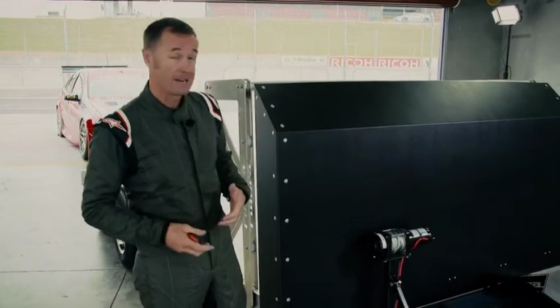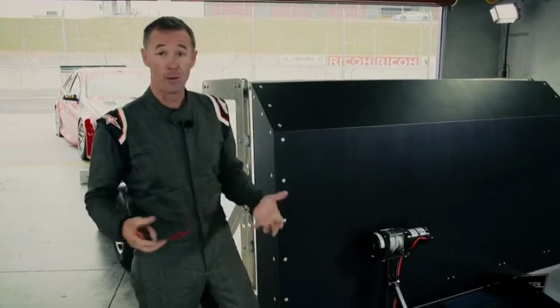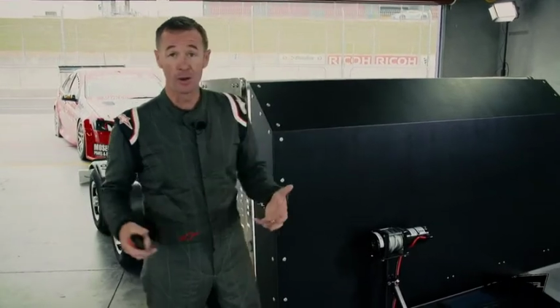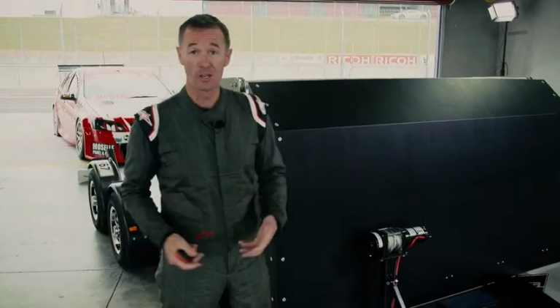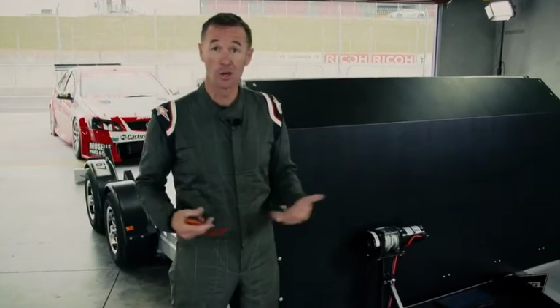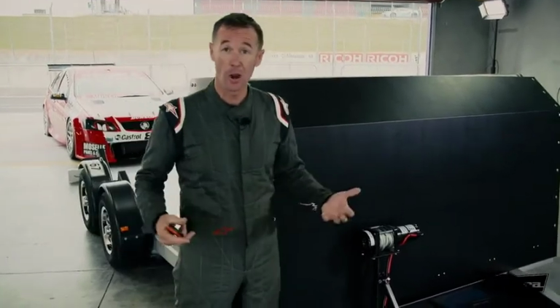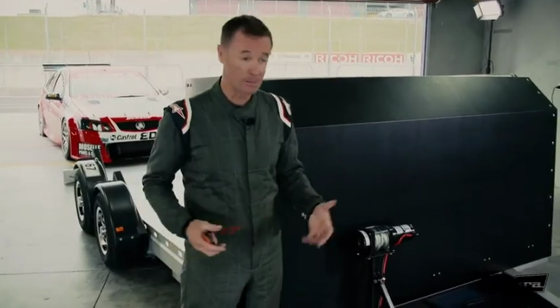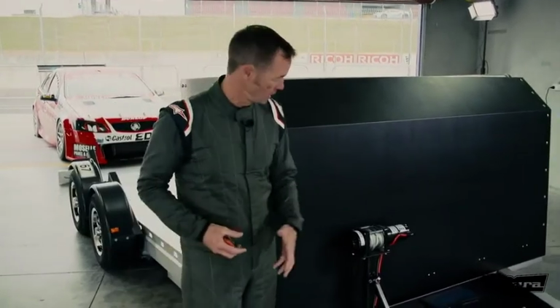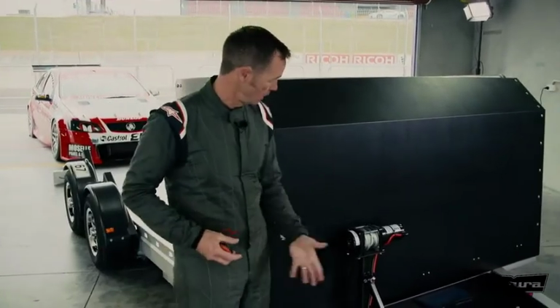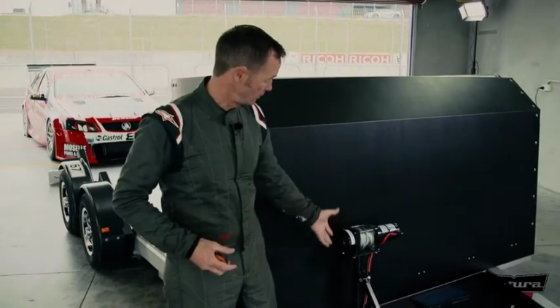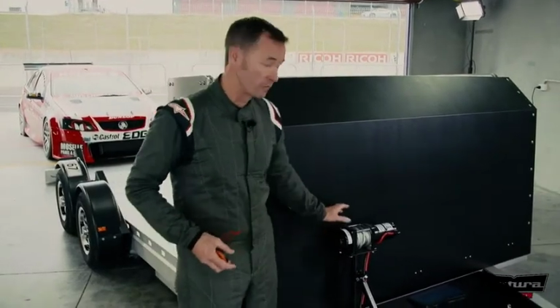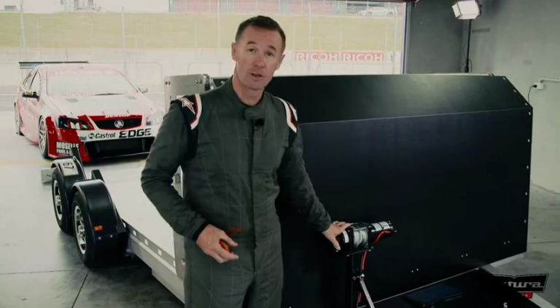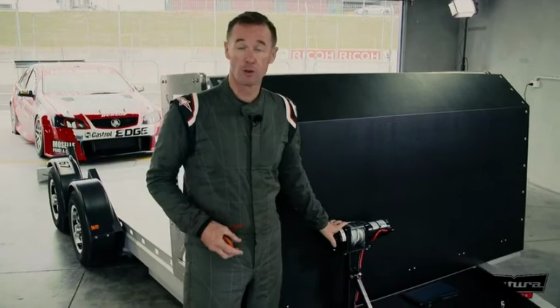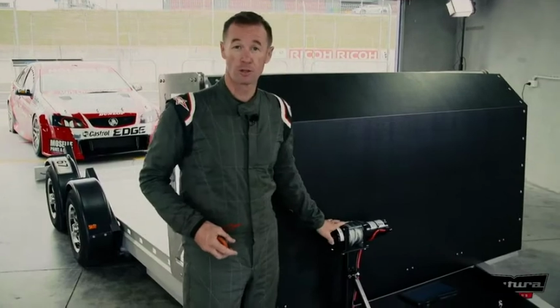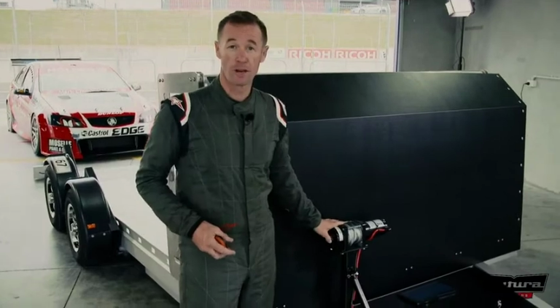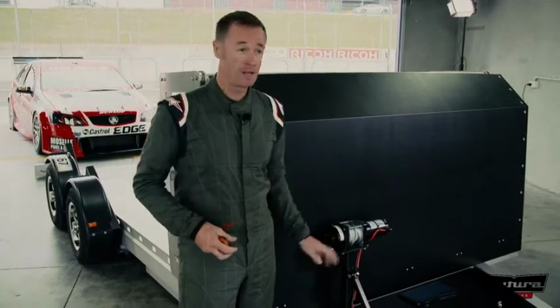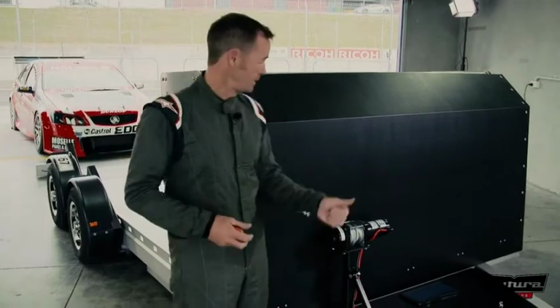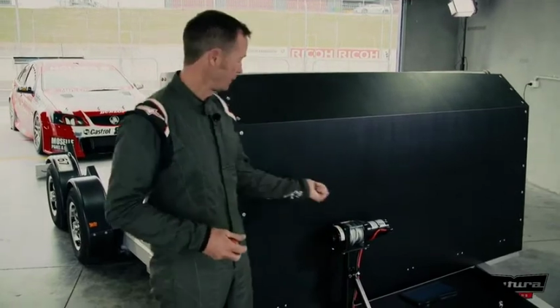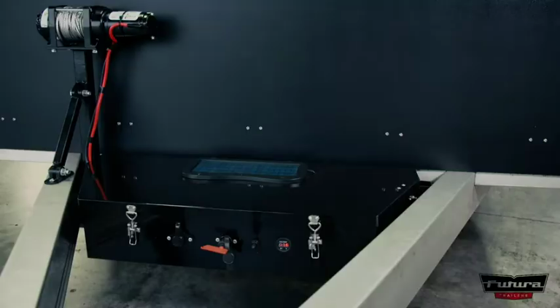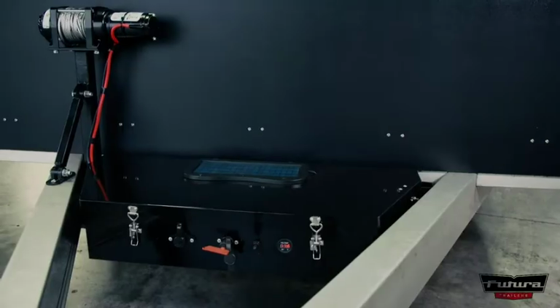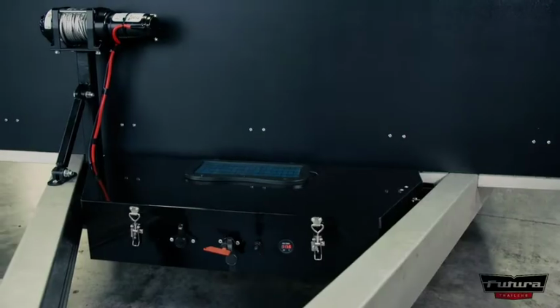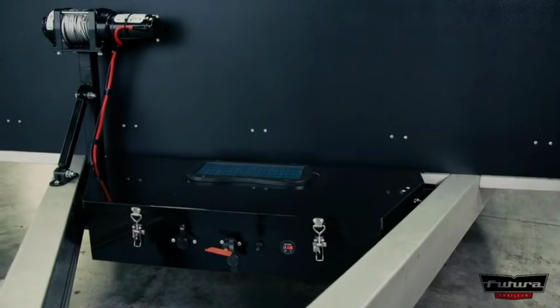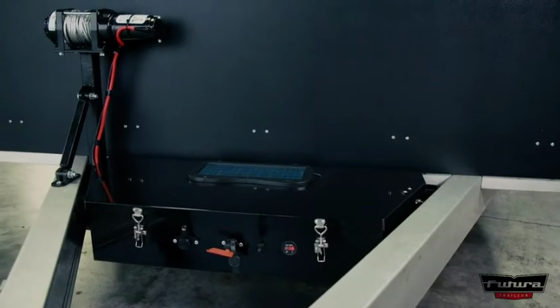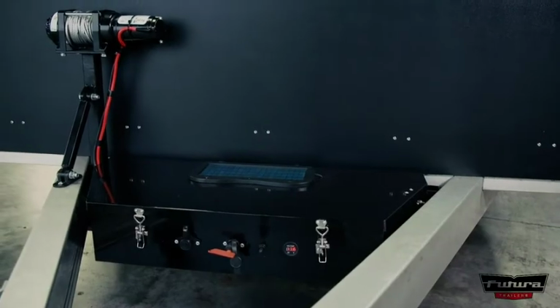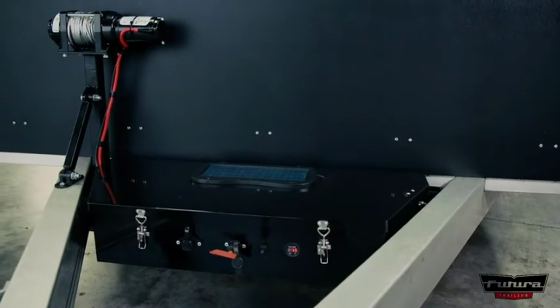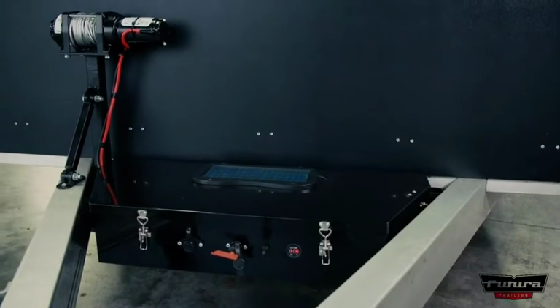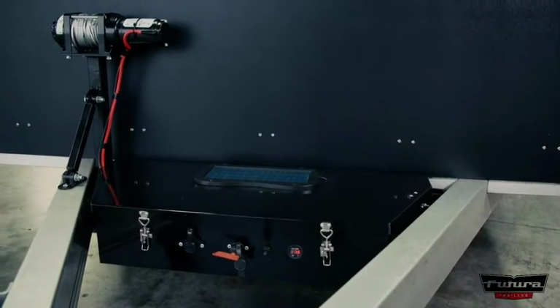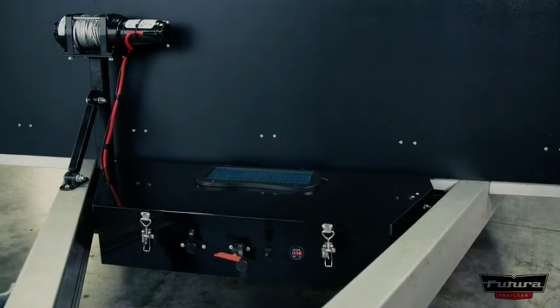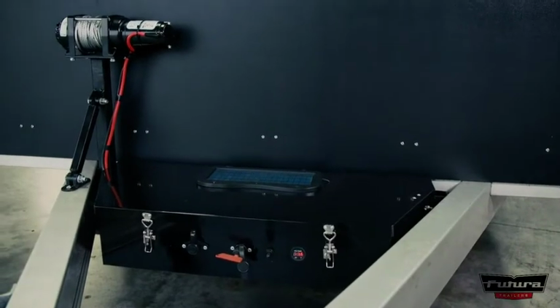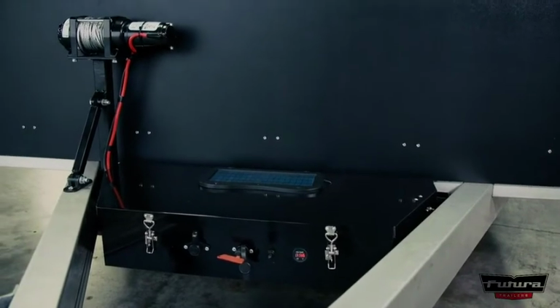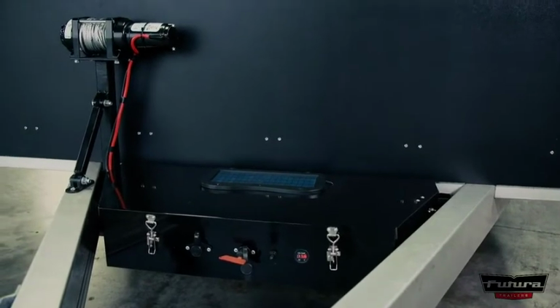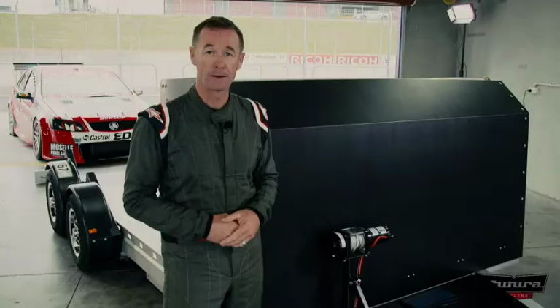Now if you are by yourself and you've got no mates, well we've got this recovery winch right here. You can line that up, hook it up to your car, and on she comes with the press of a button.